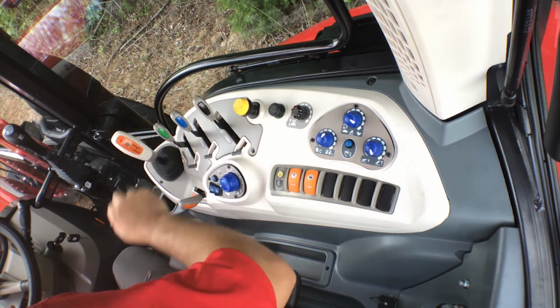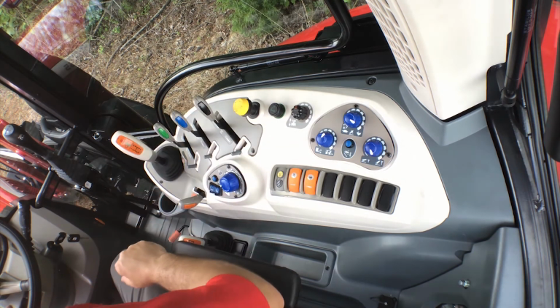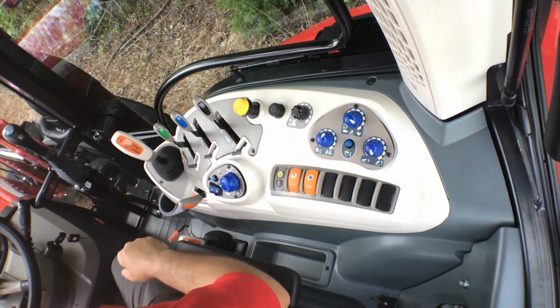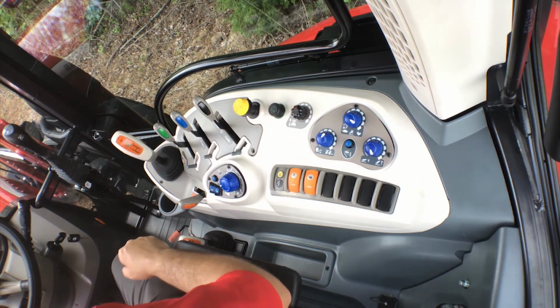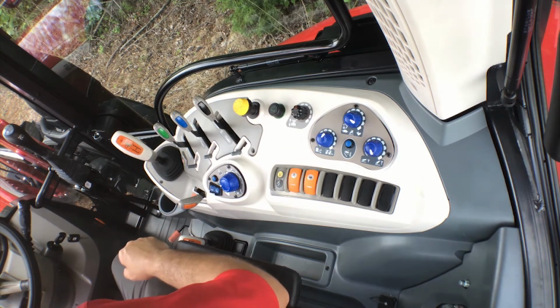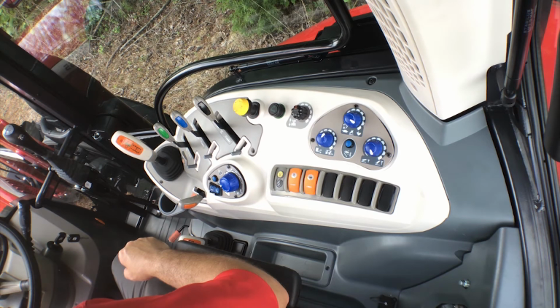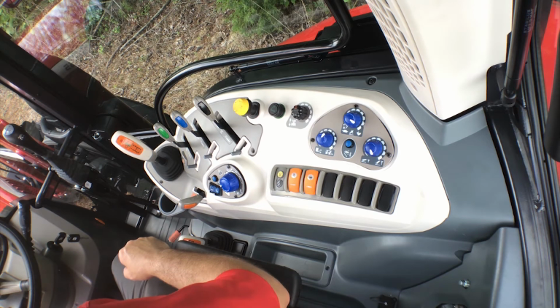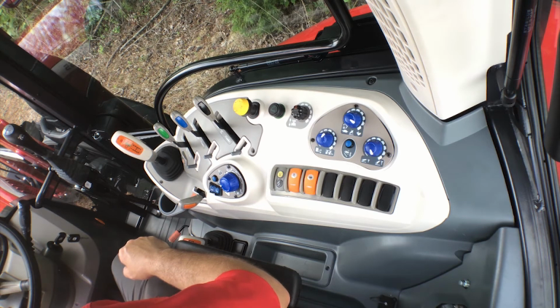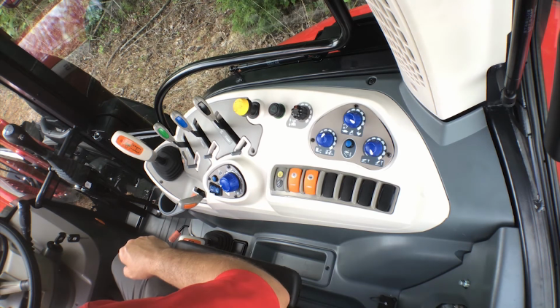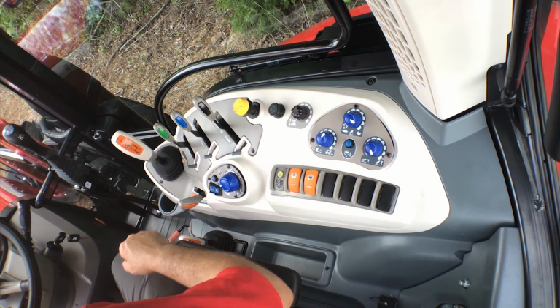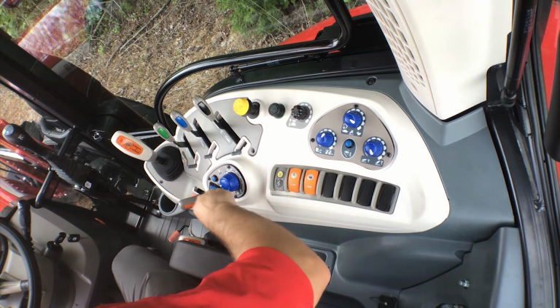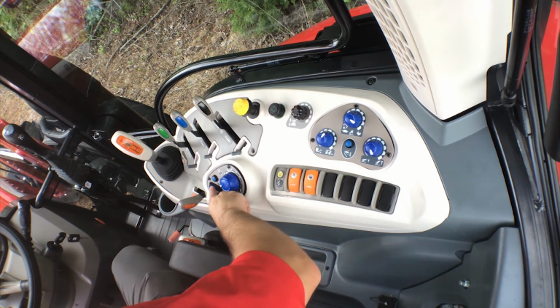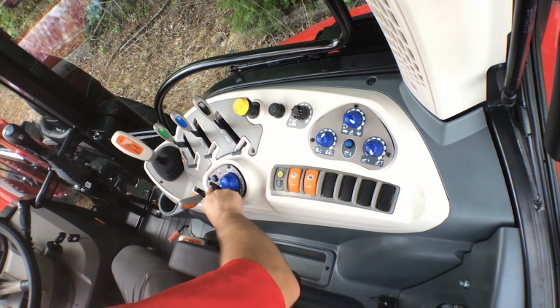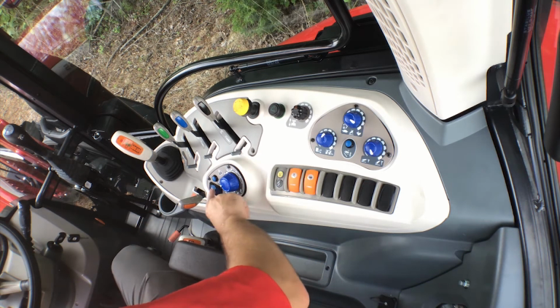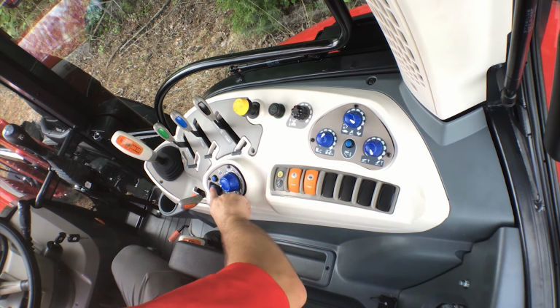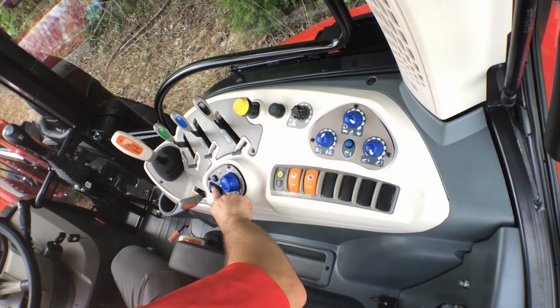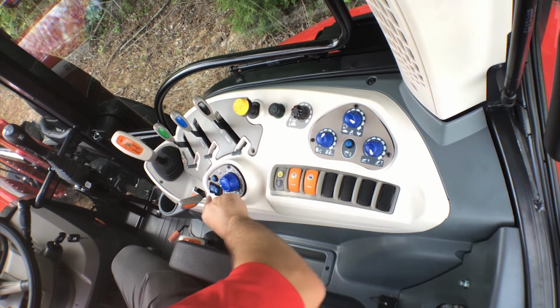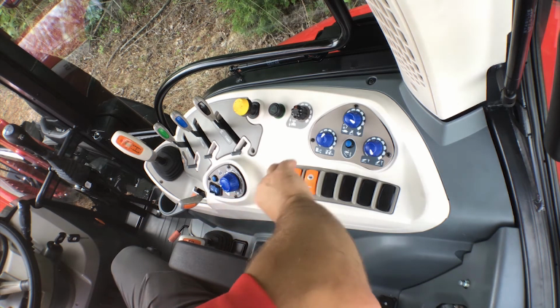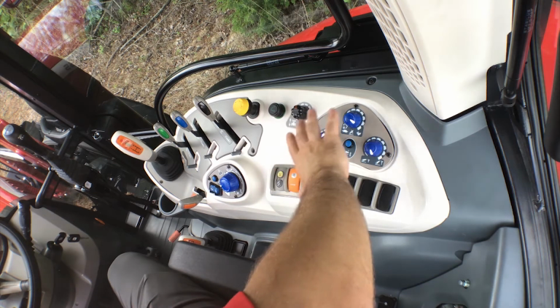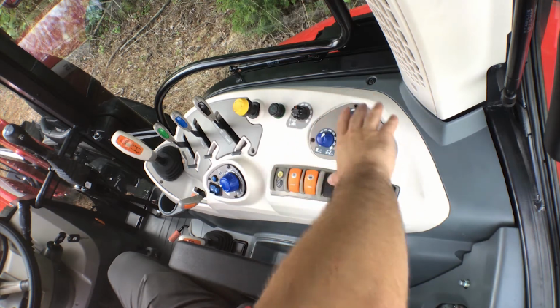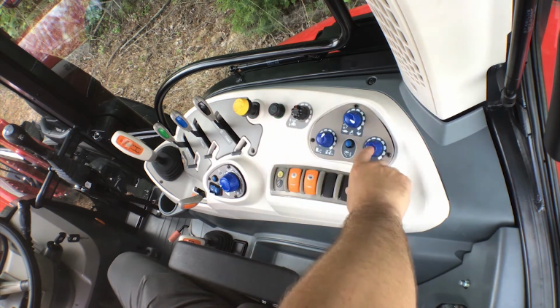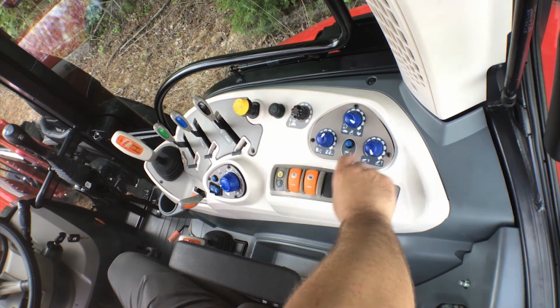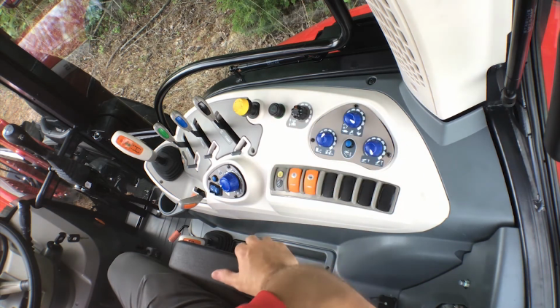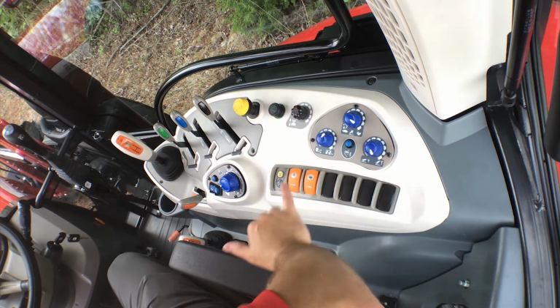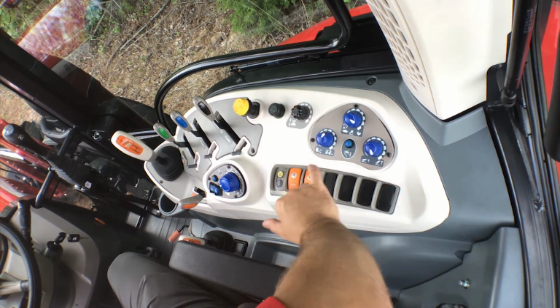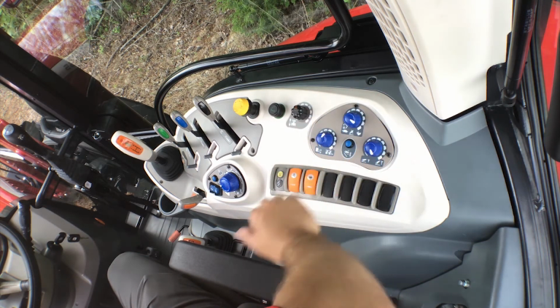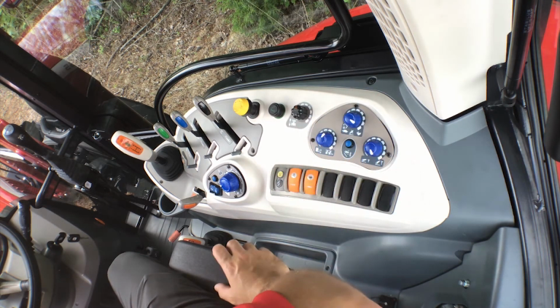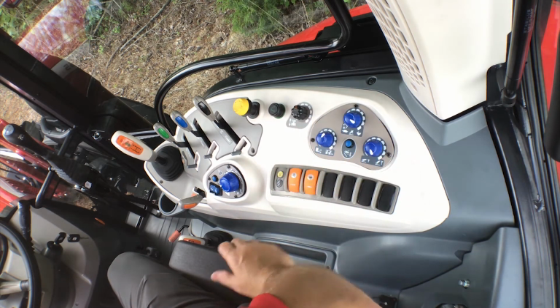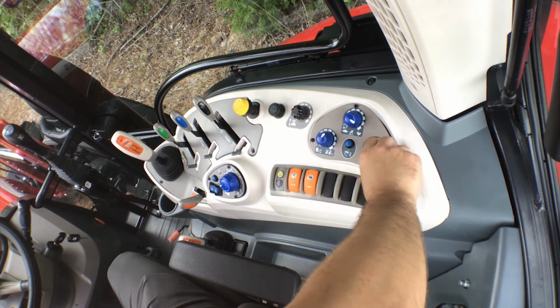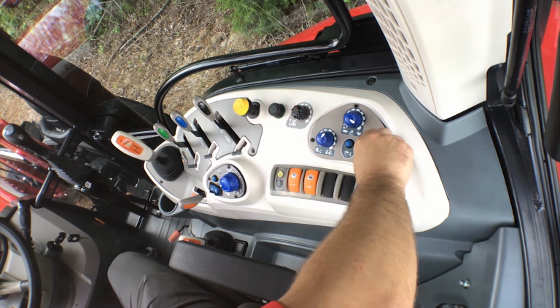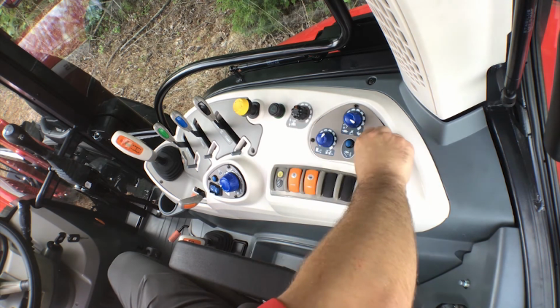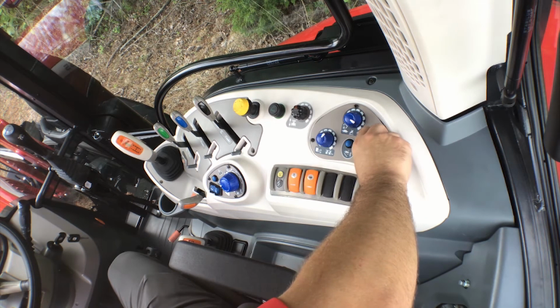We also feature an electronic three-point hitch. Quick raise, quick lower — all your adjustments are here: depth control, speed, upper lower limits.